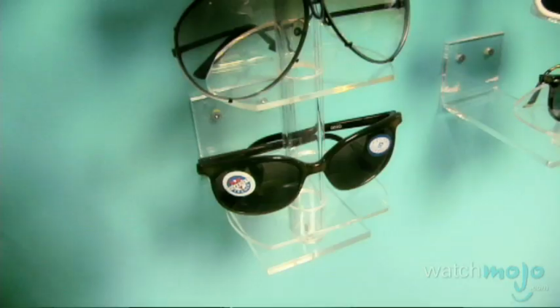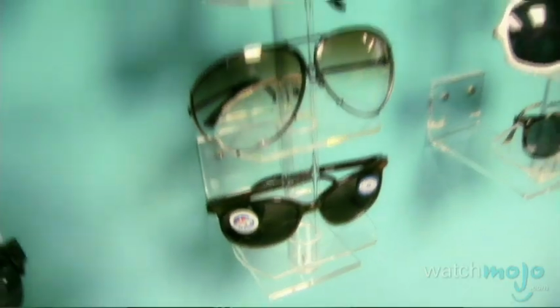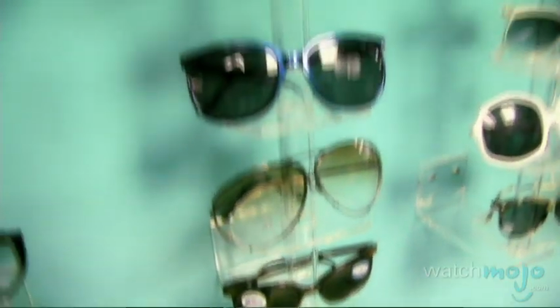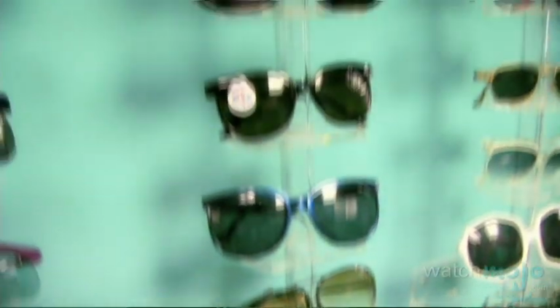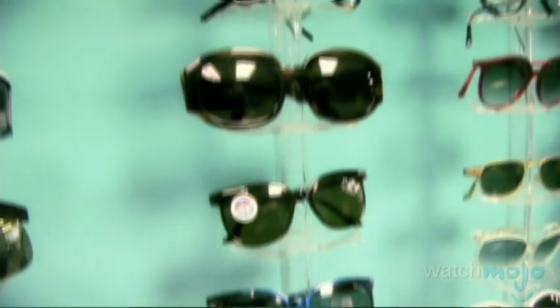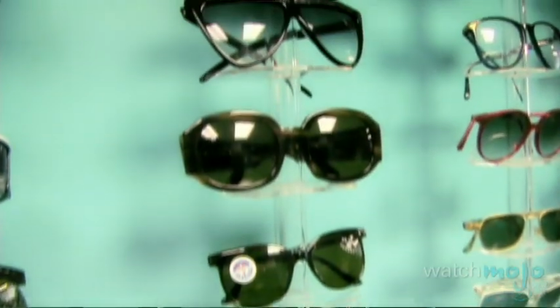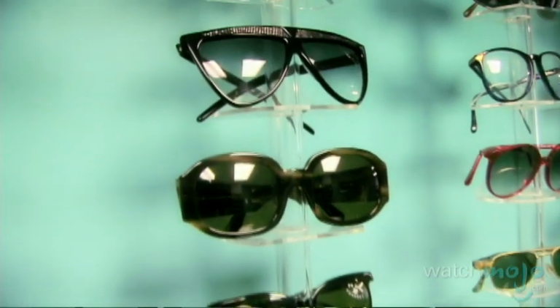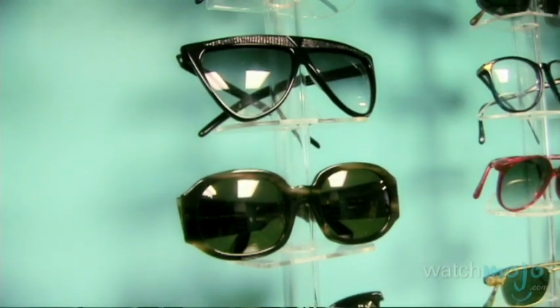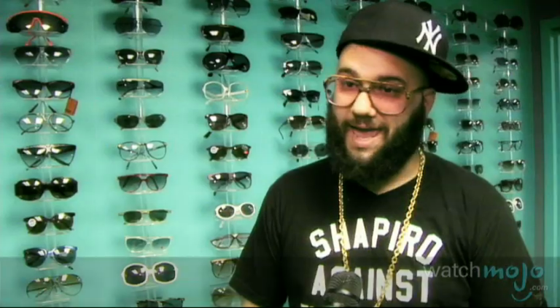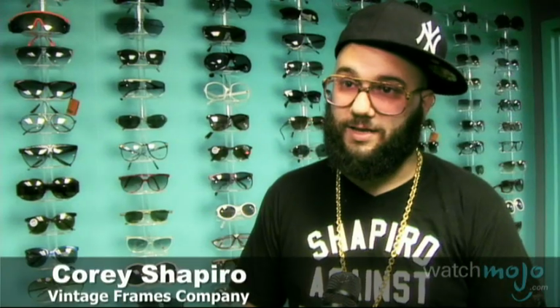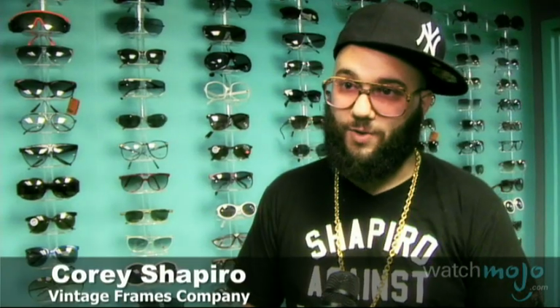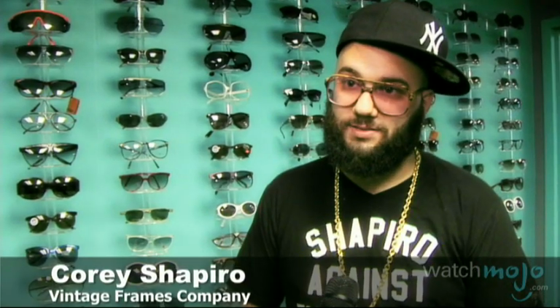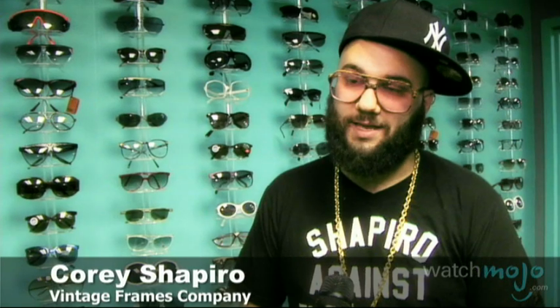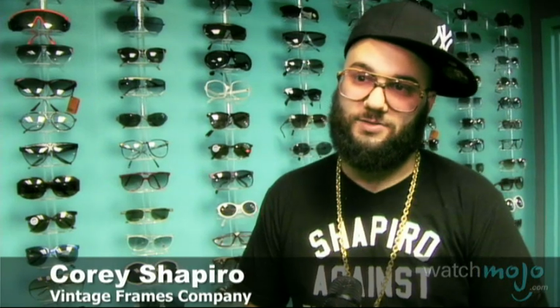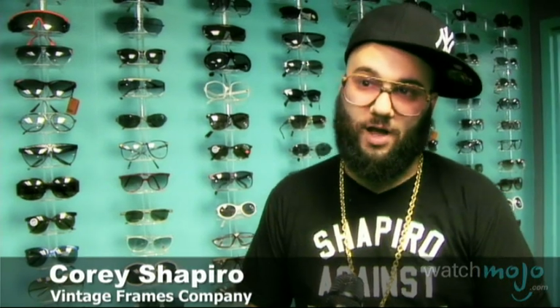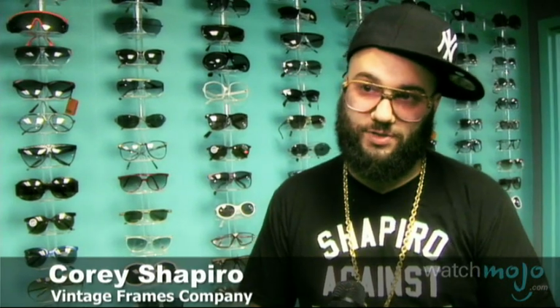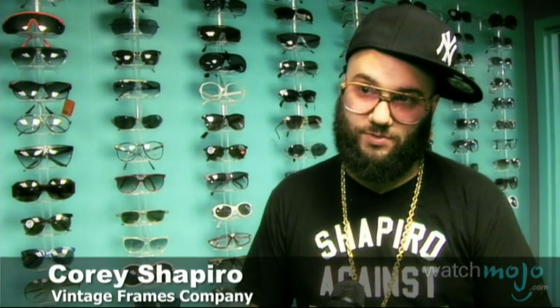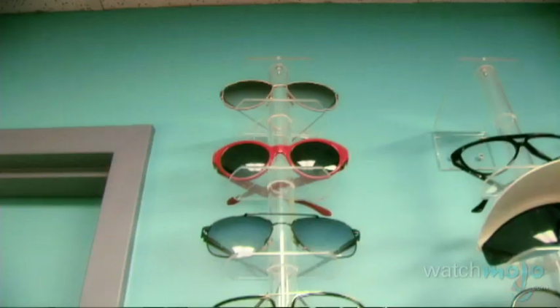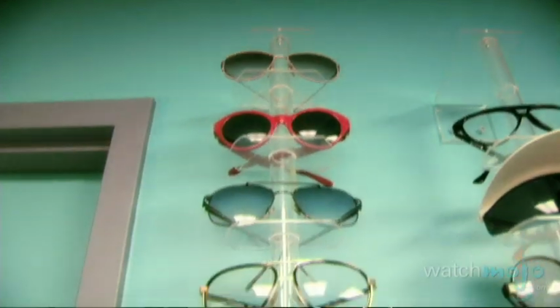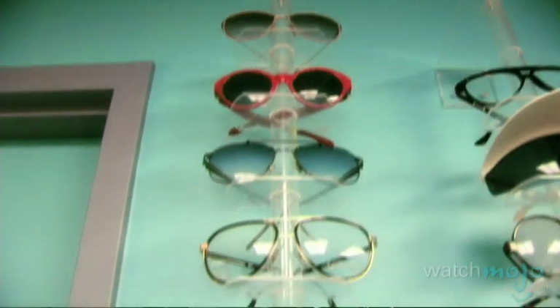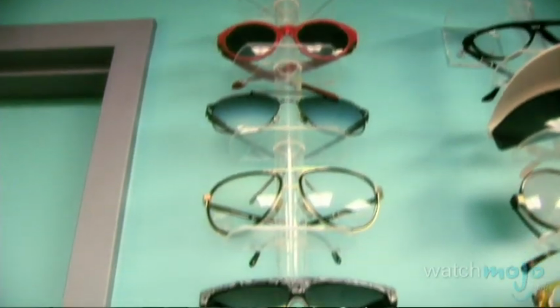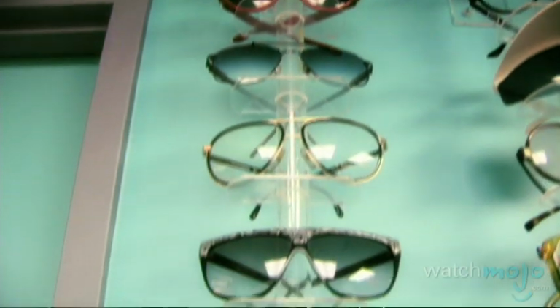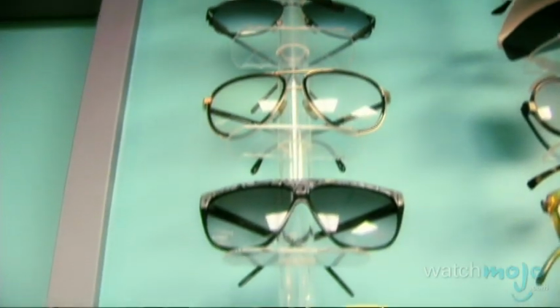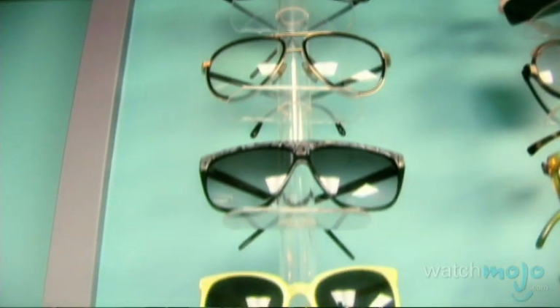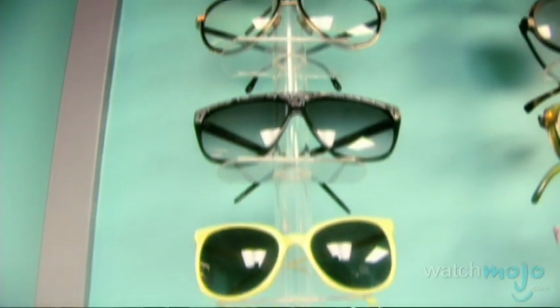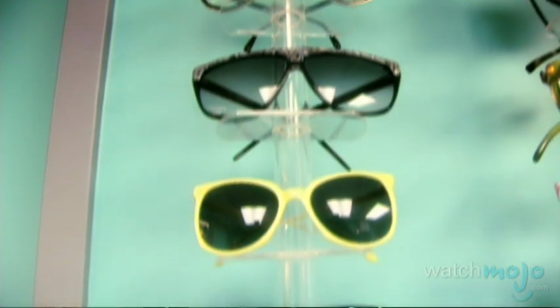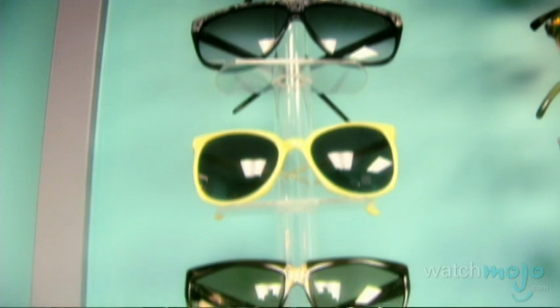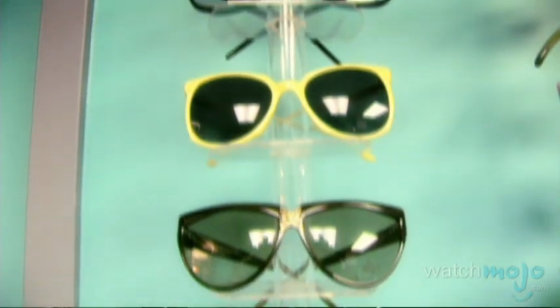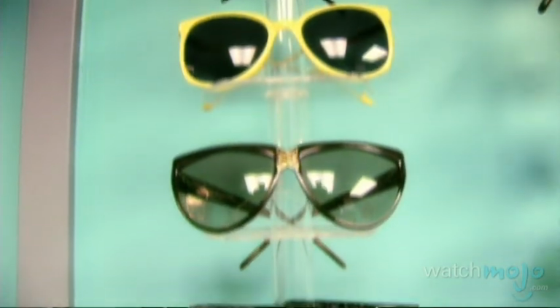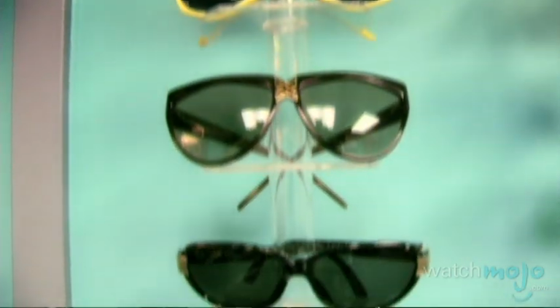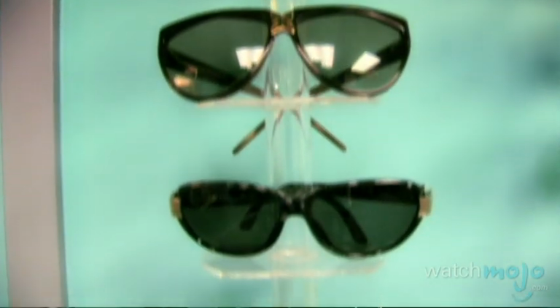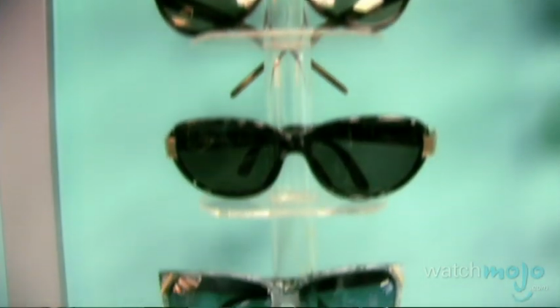What makes something vintage? According to Canada and the US, anything that's over 100 years old. In fashion terms, normally people consider that it's anything that's over 10 years old.